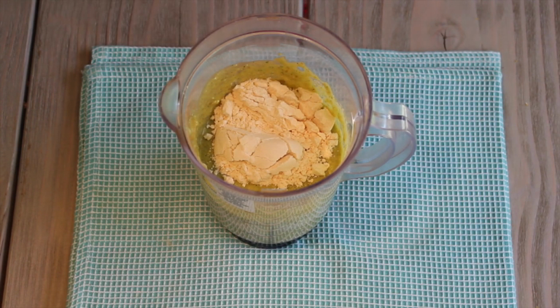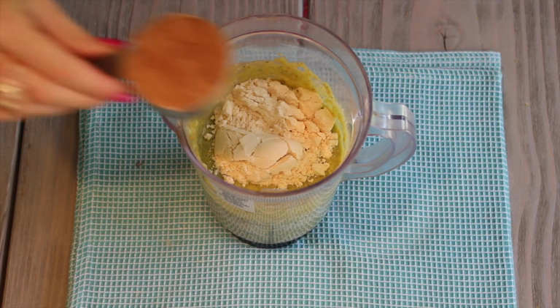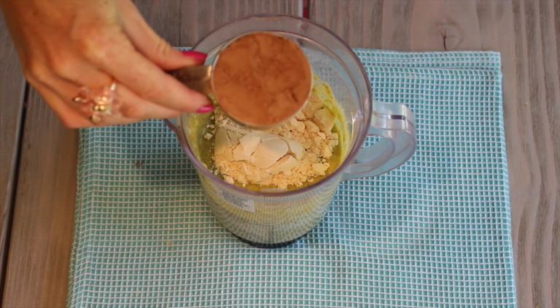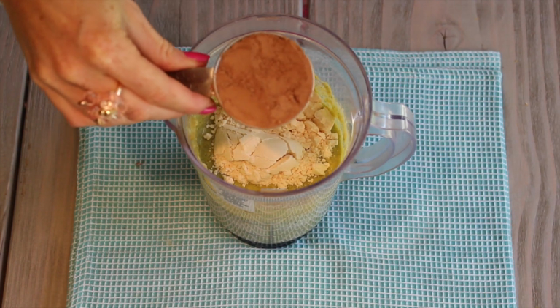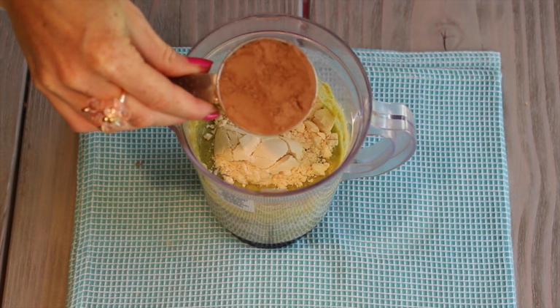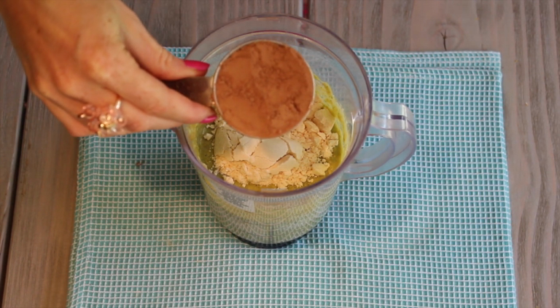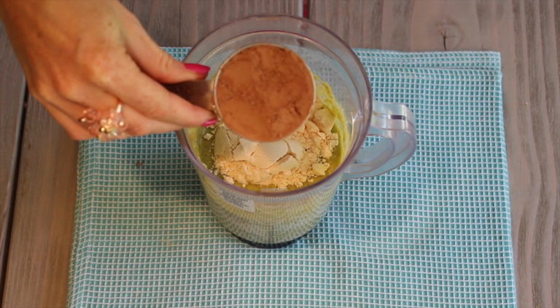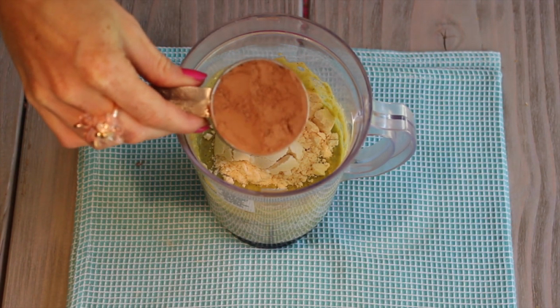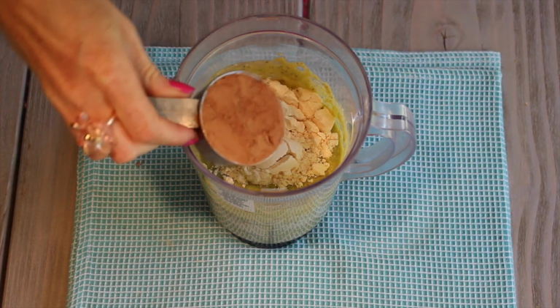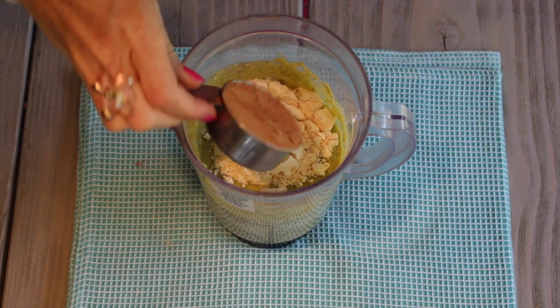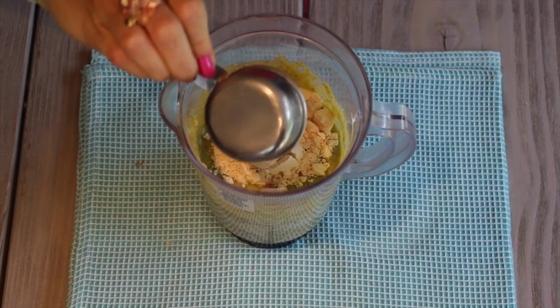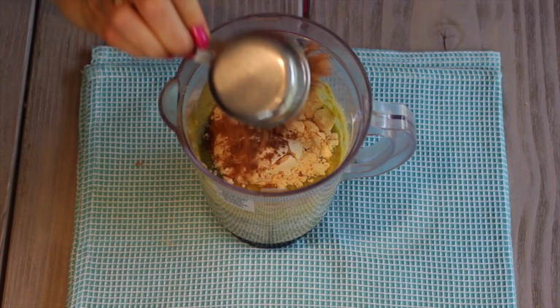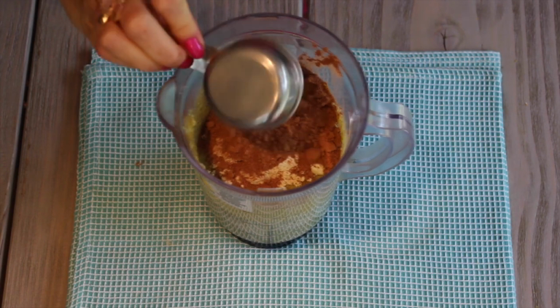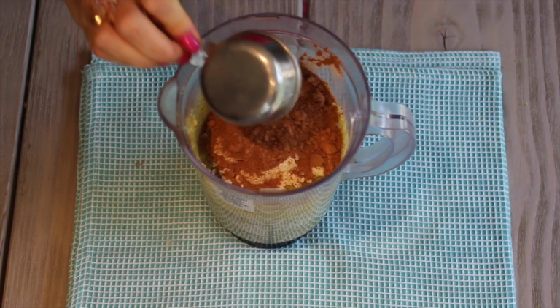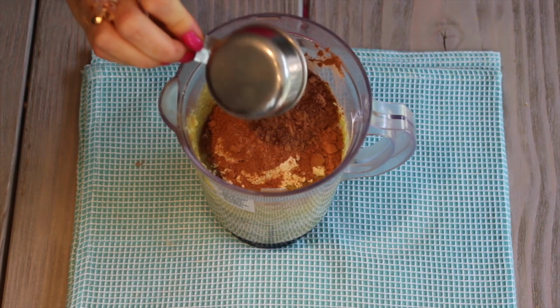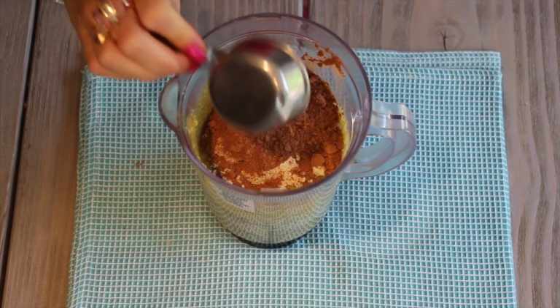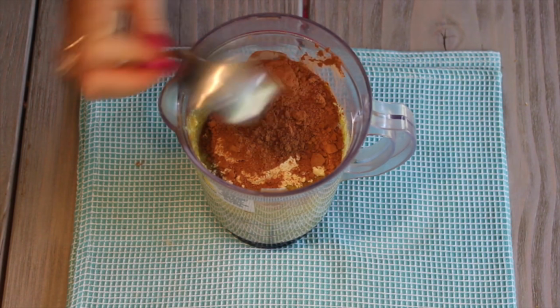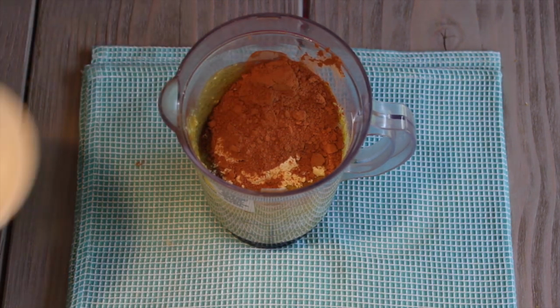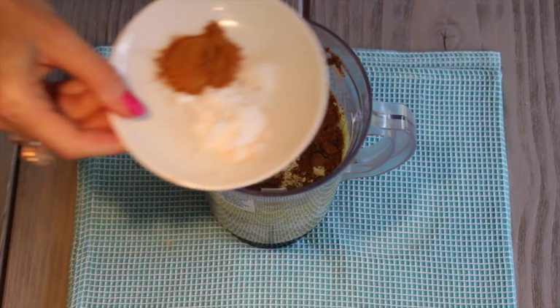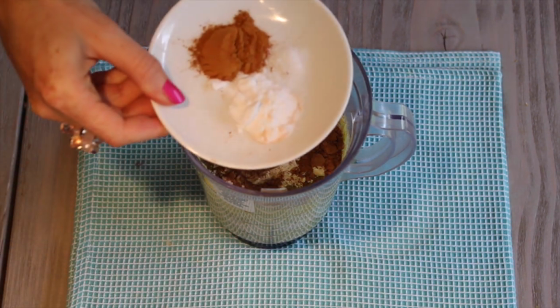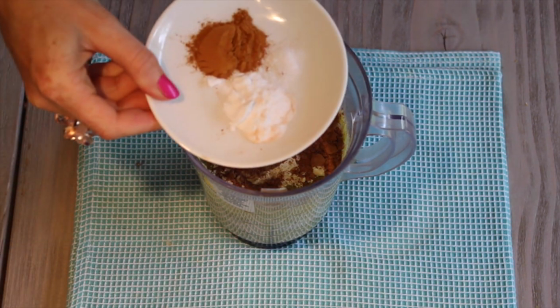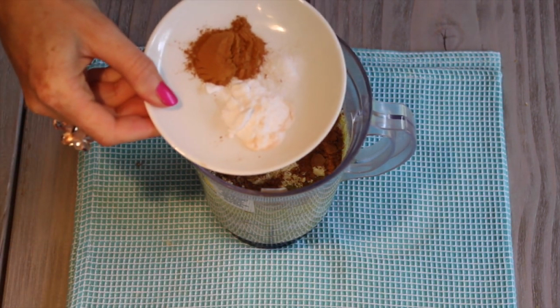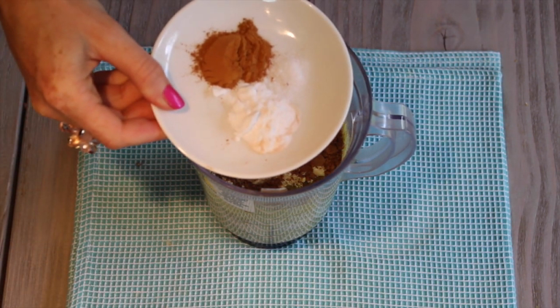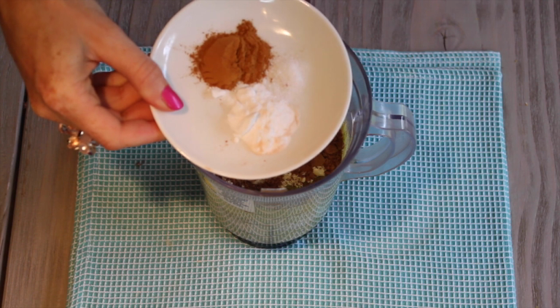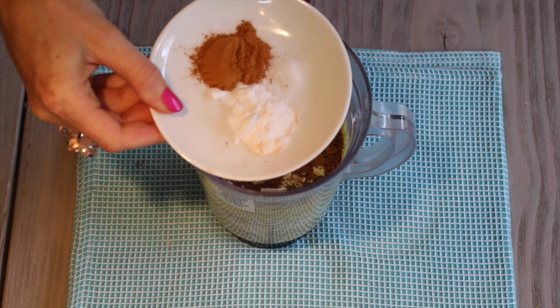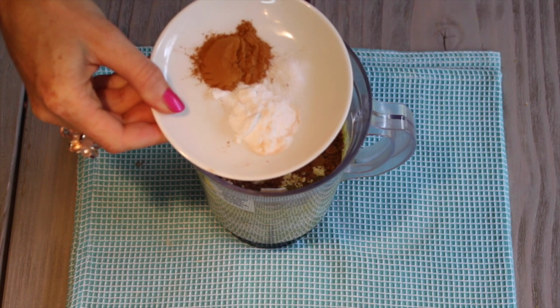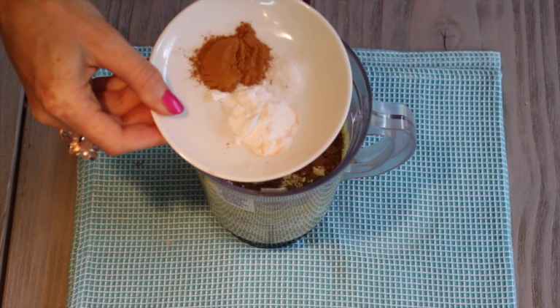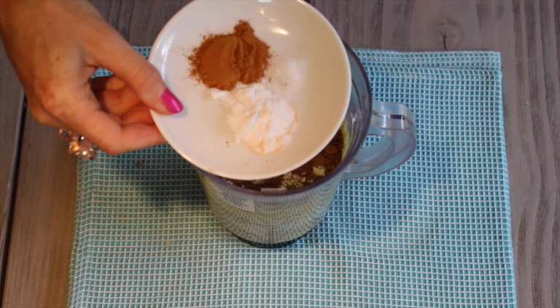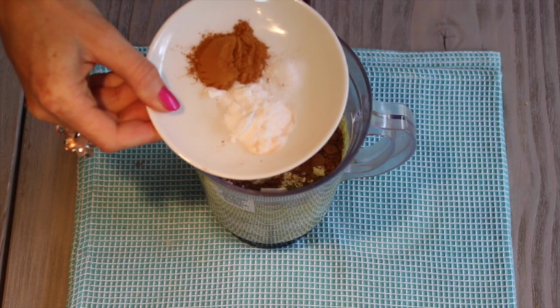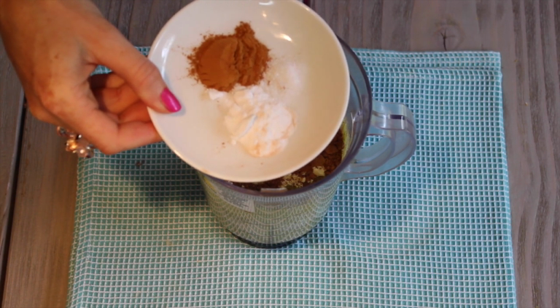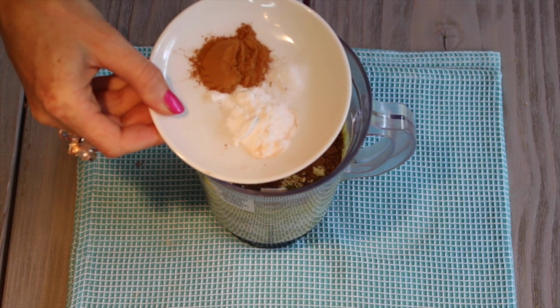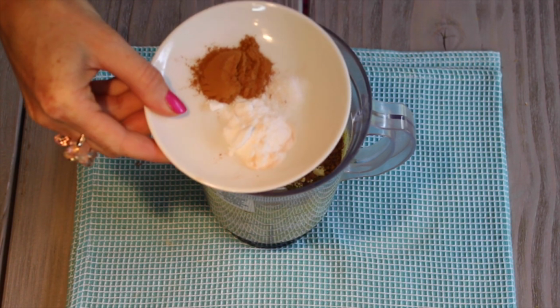Add one-fourth cup unsweetened cocoa powder or raw cacao powder, one teaspoon cinnamon, one teaspoon baking soda, and a pinch of sea salt.